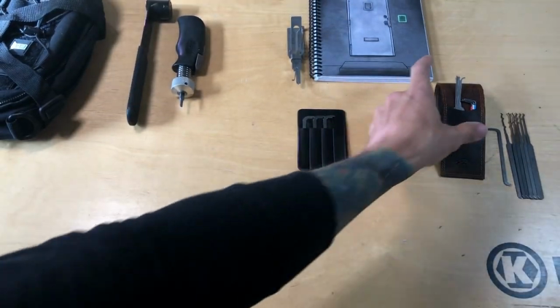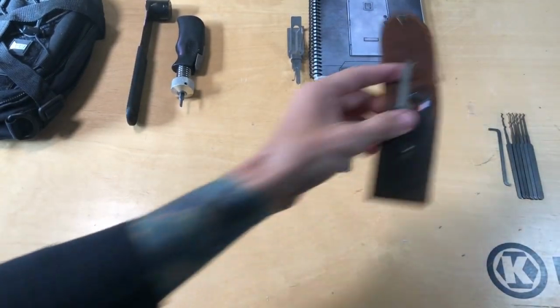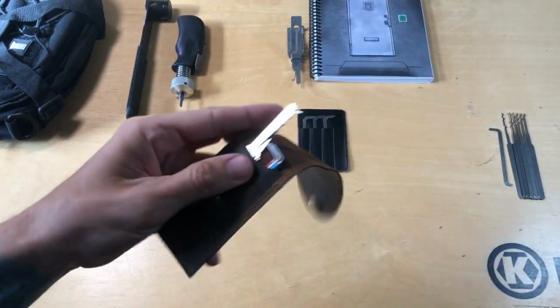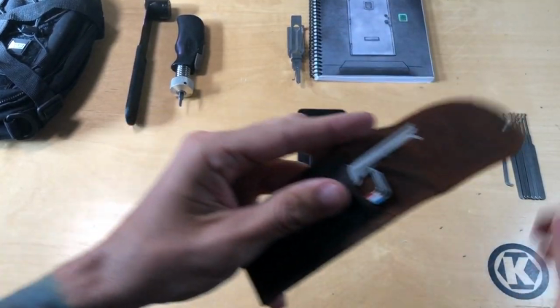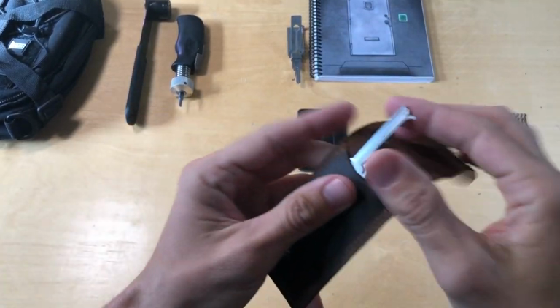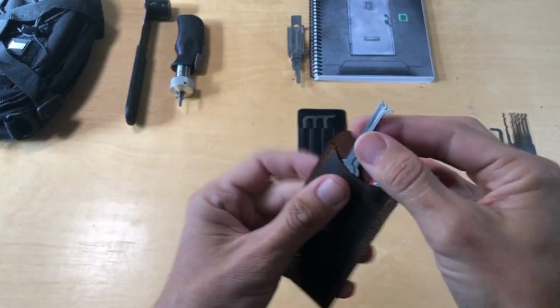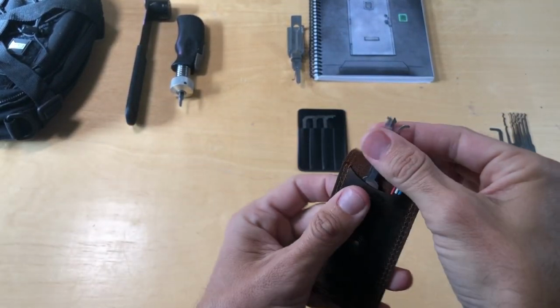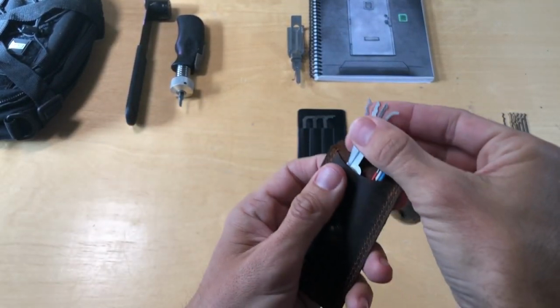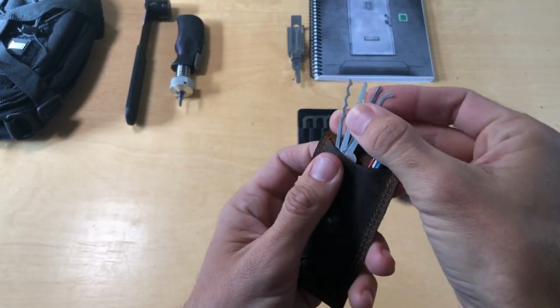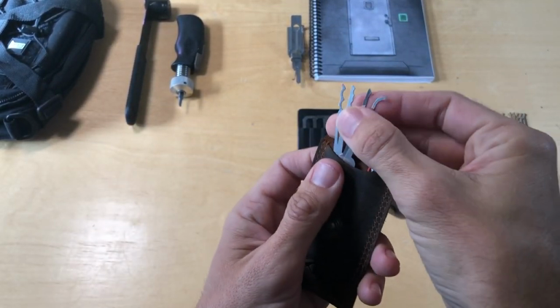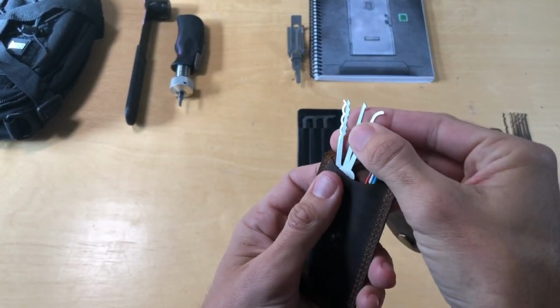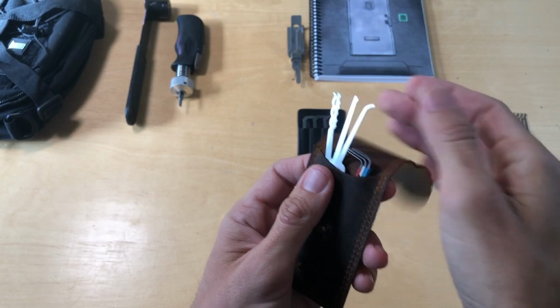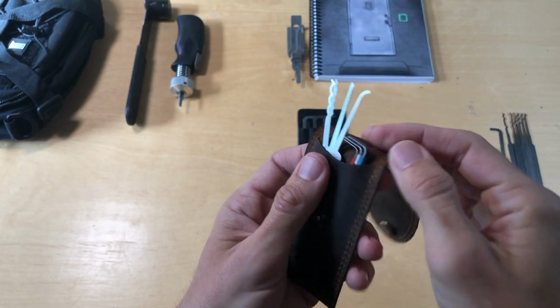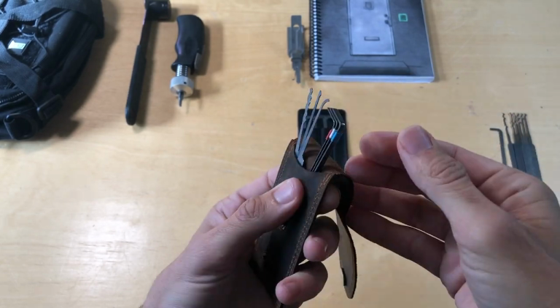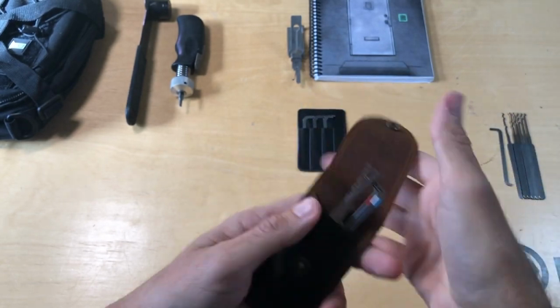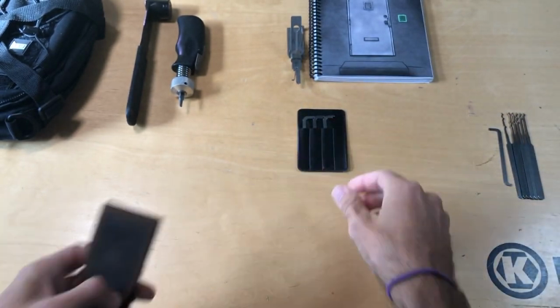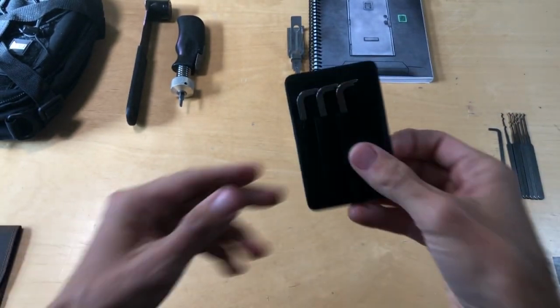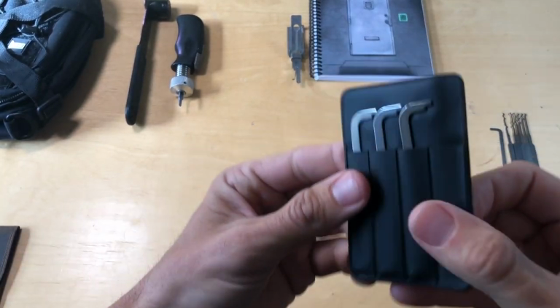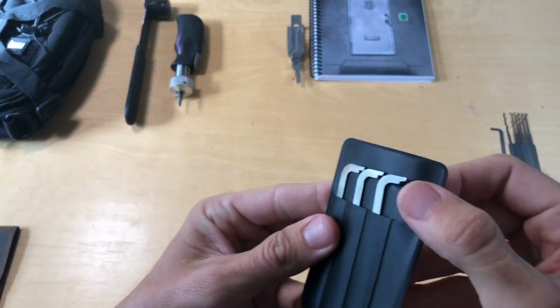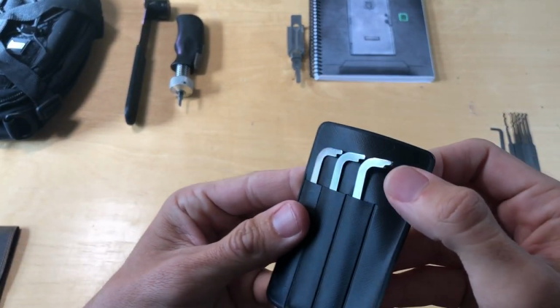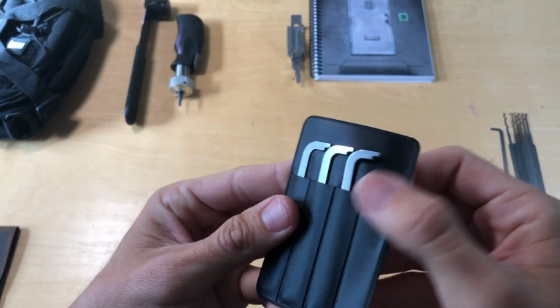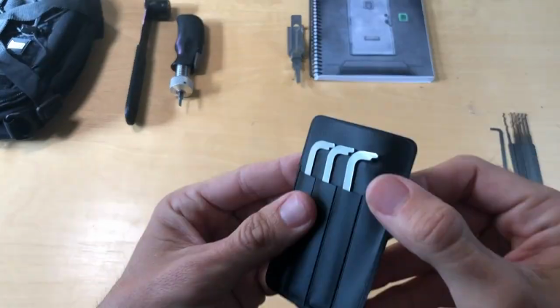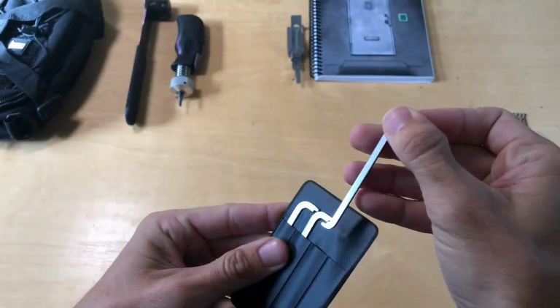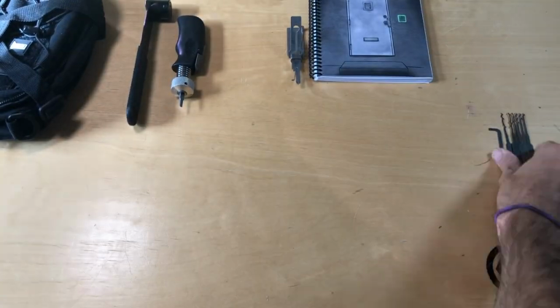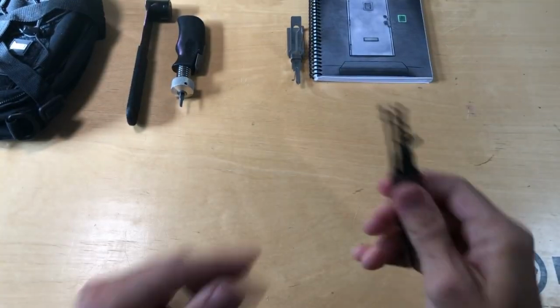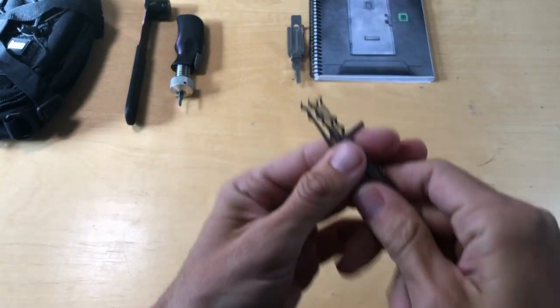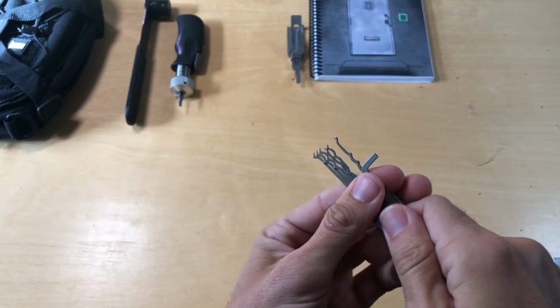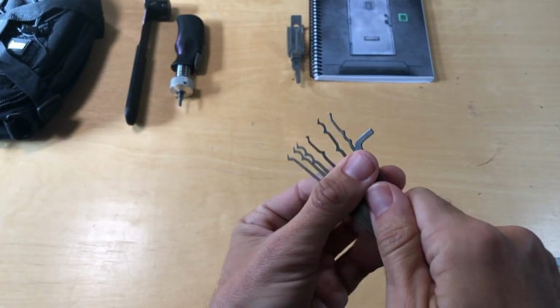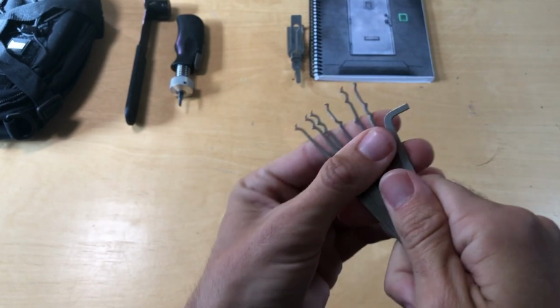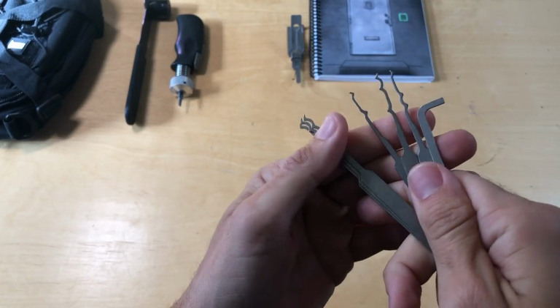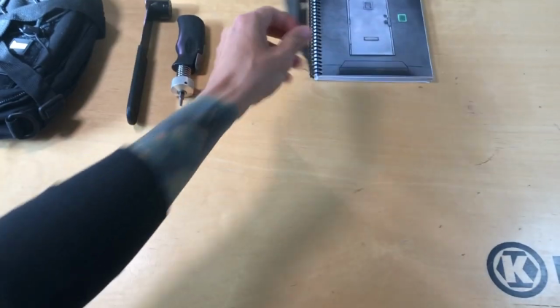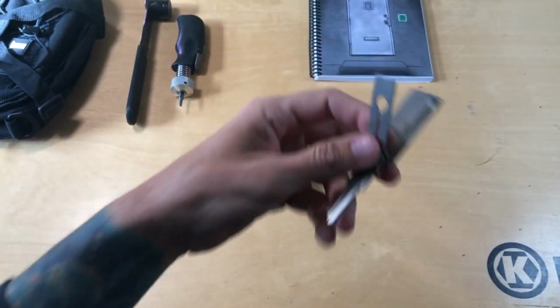You'll see some things like some full handled picks, some extra tension wrench options, a leeshy decoder for the common KW1 keyway, a plug spinner — some pretty good stuff.